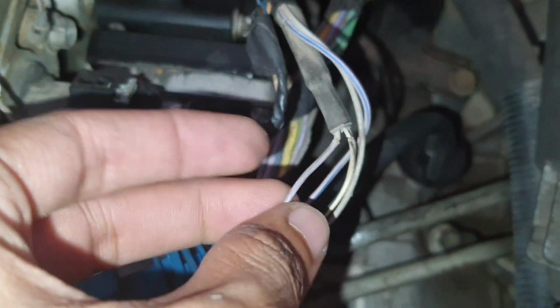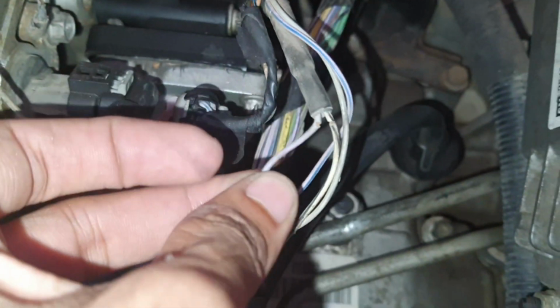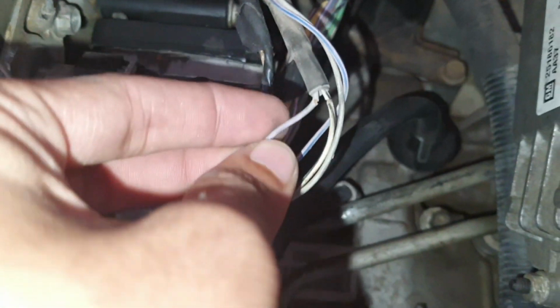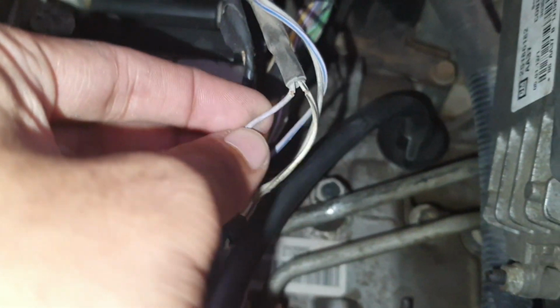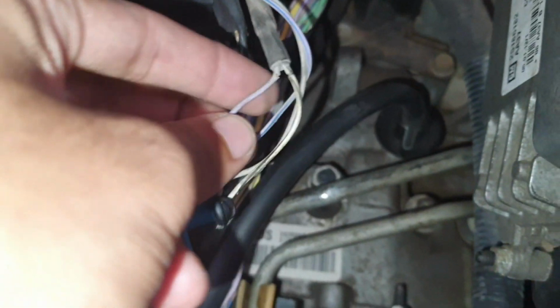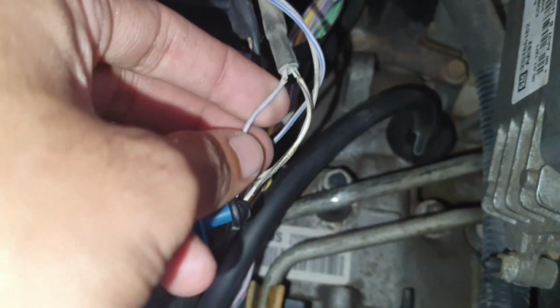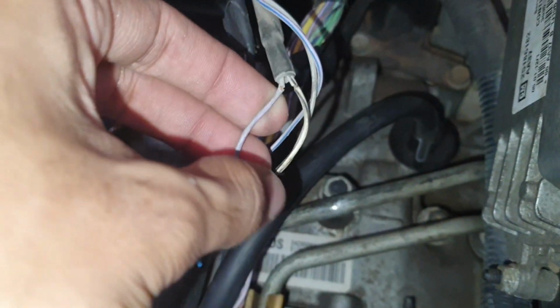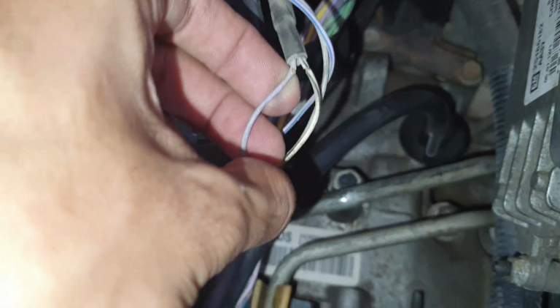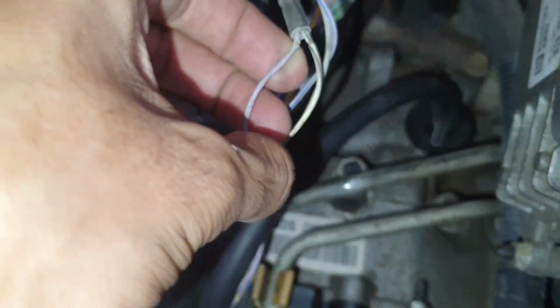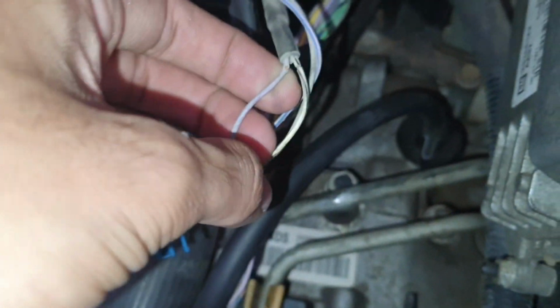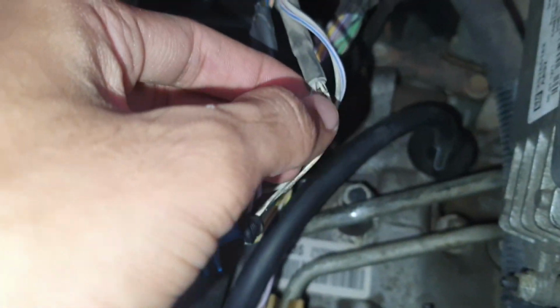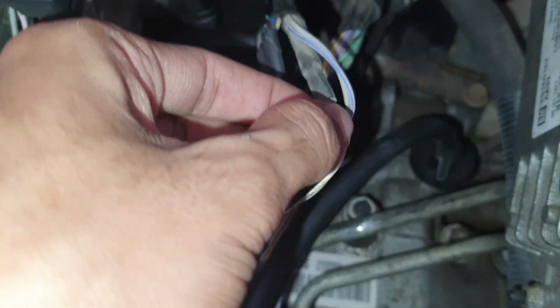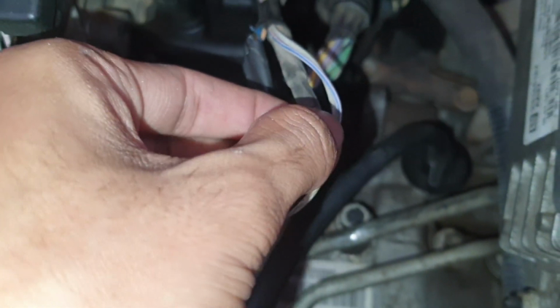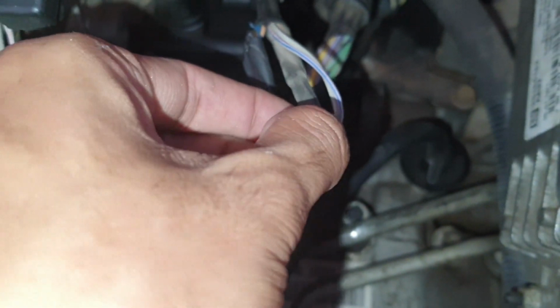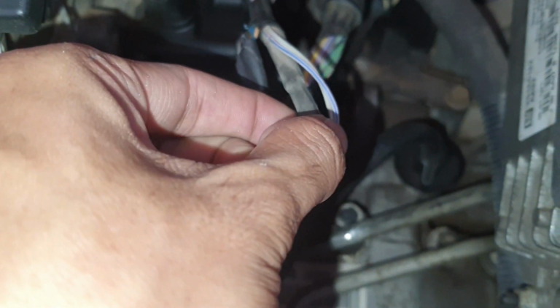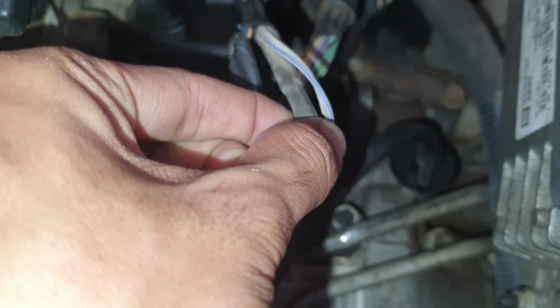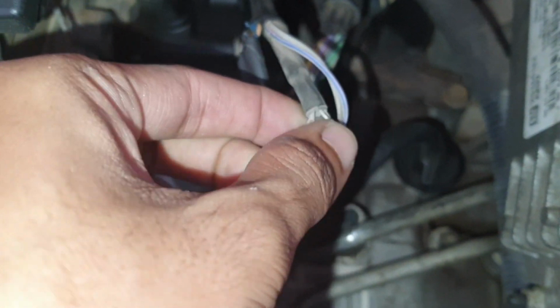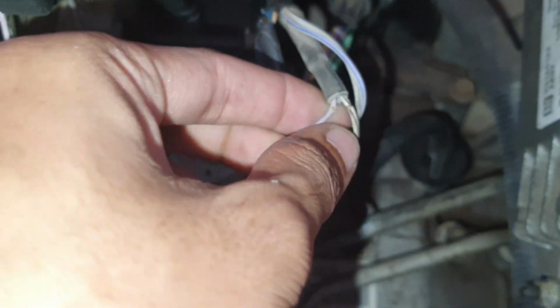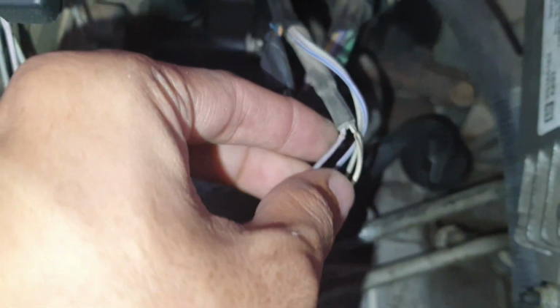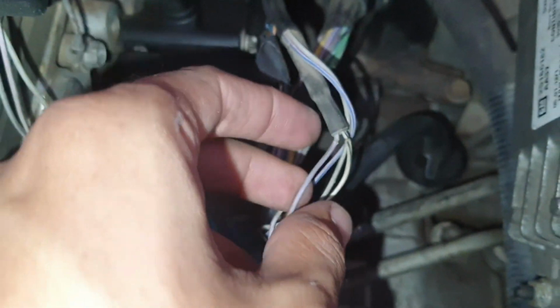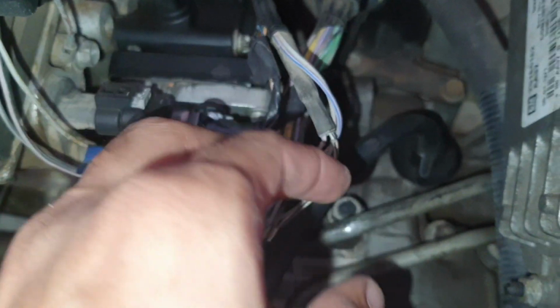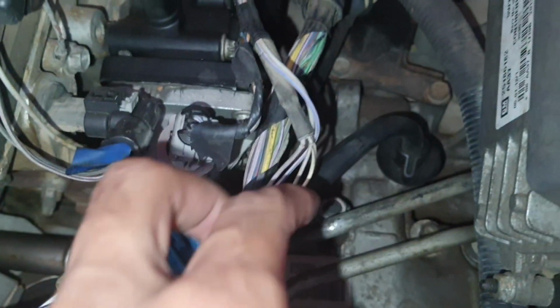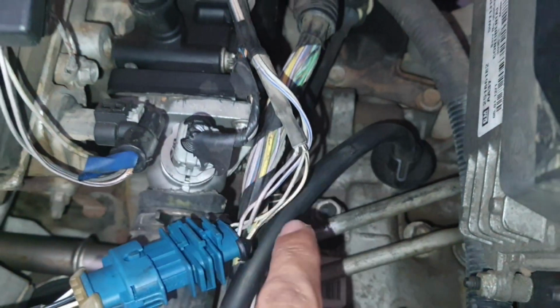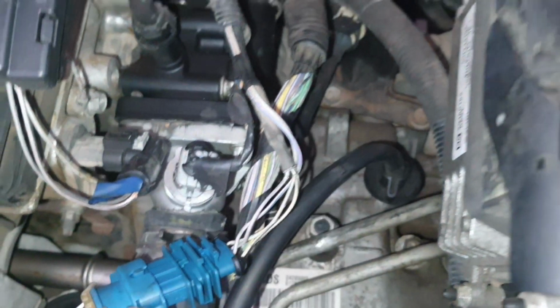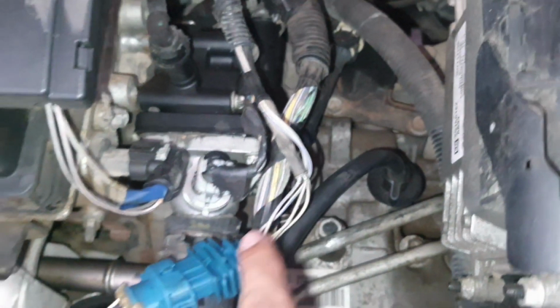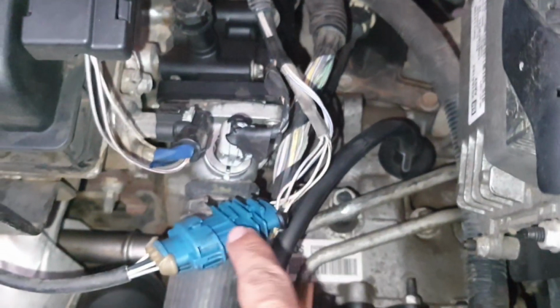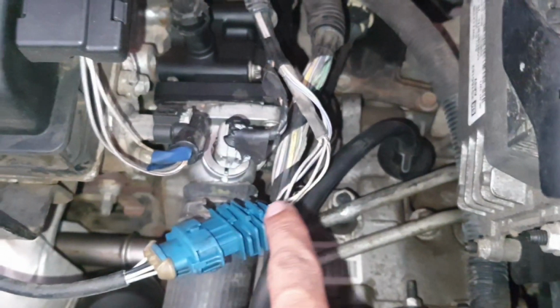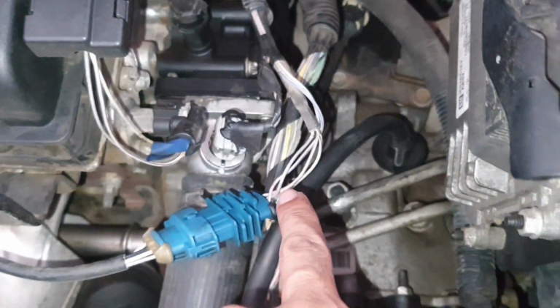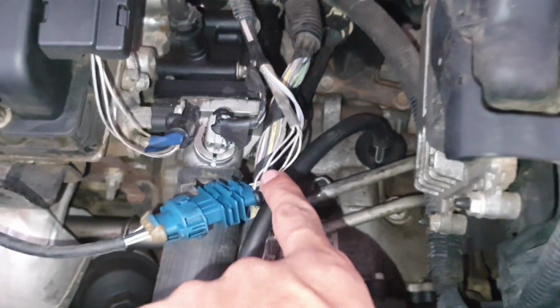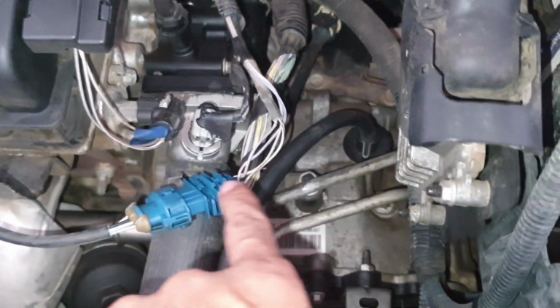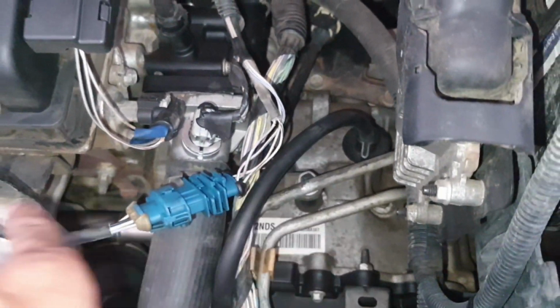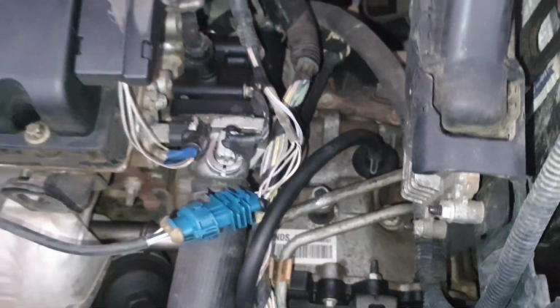That's the circuit and here is the problem. So I will fix it properly and then I will show you.